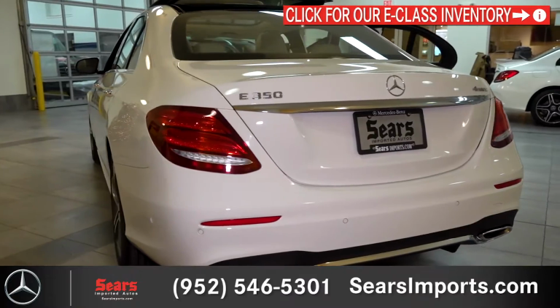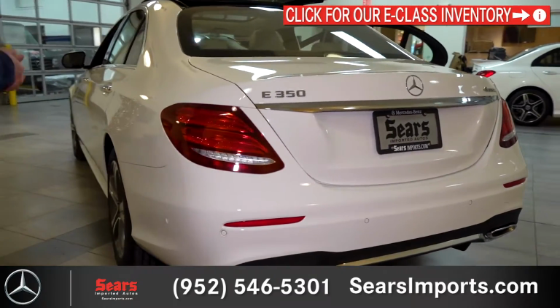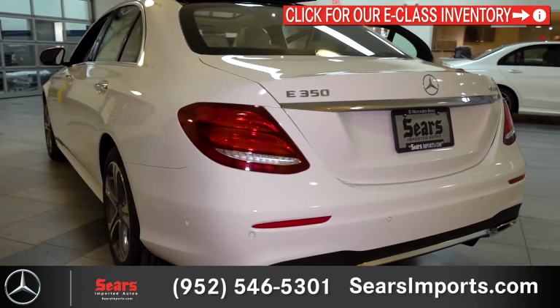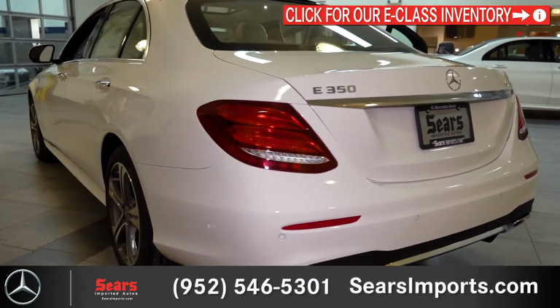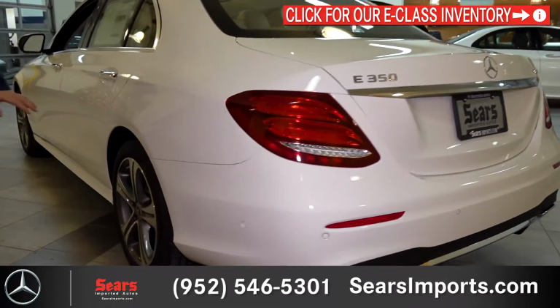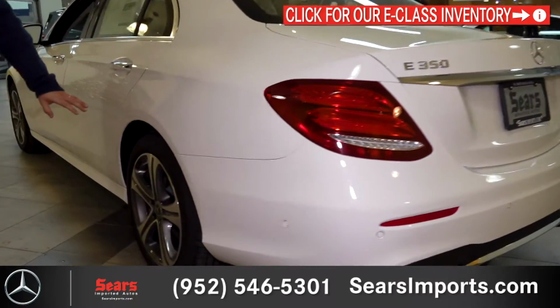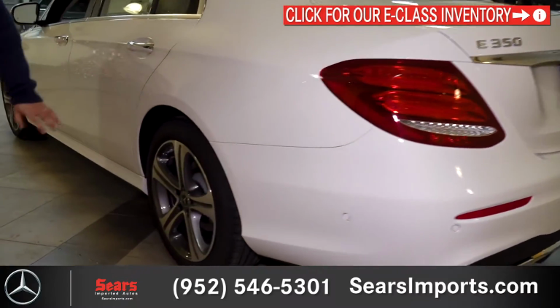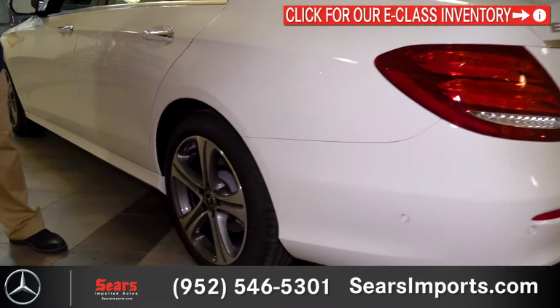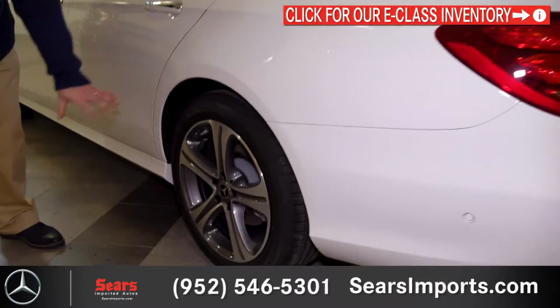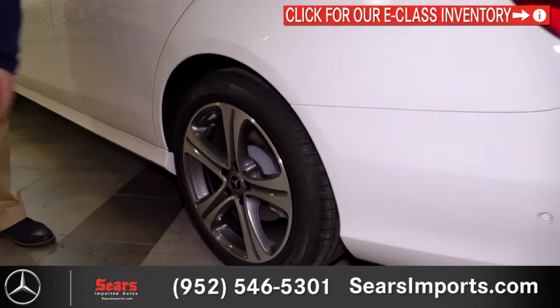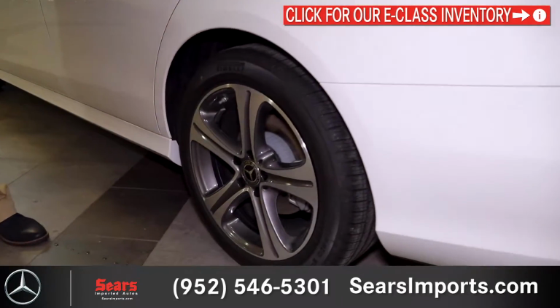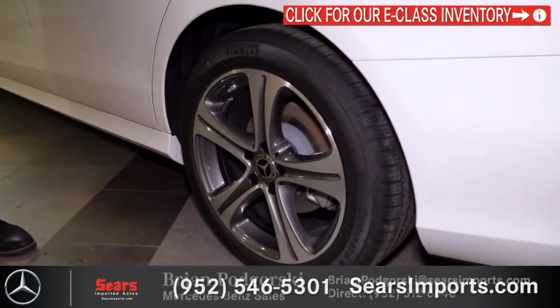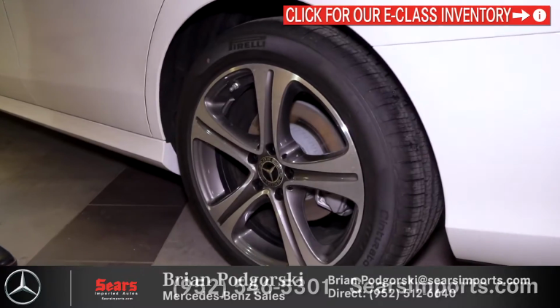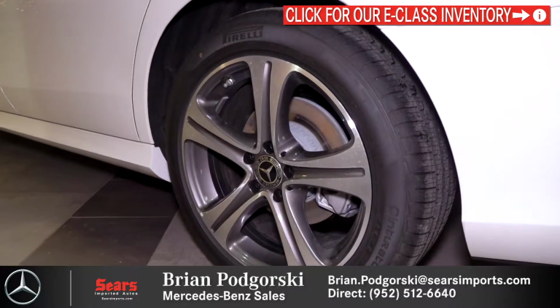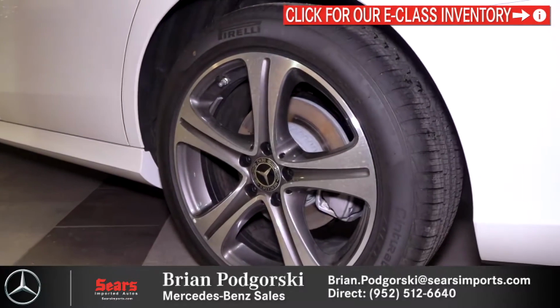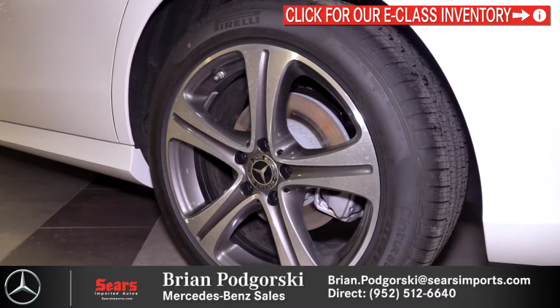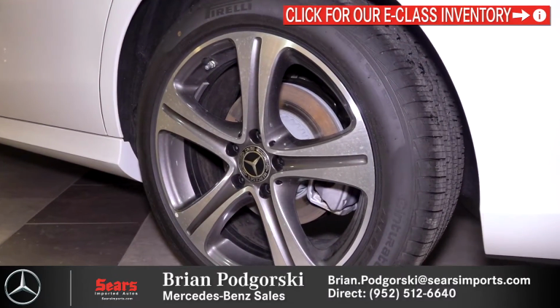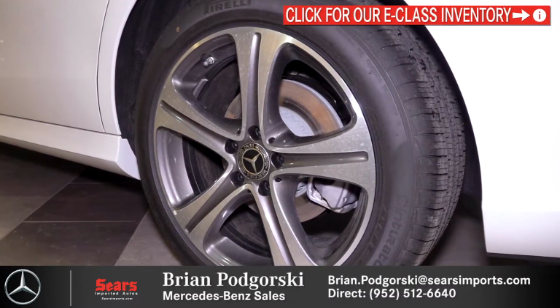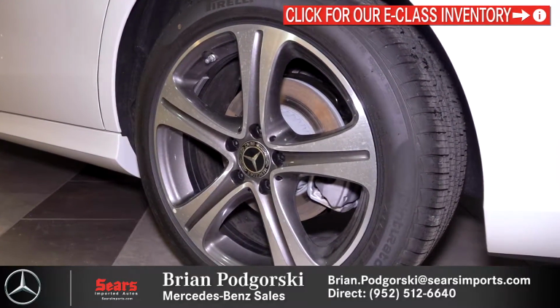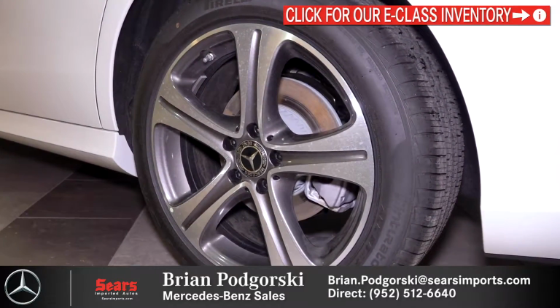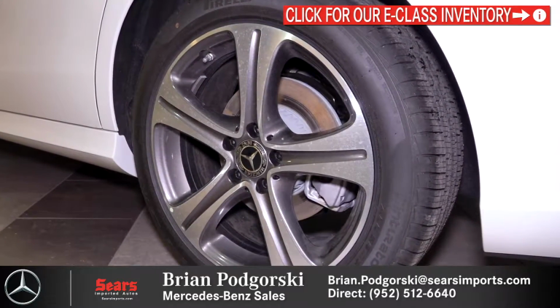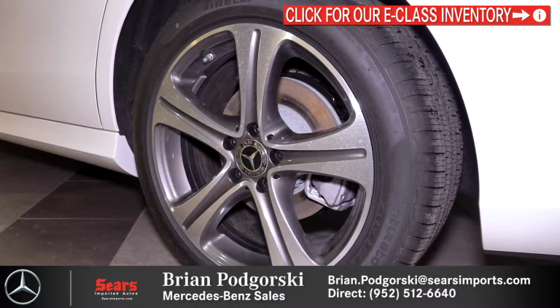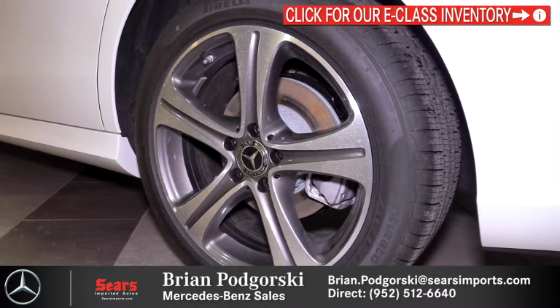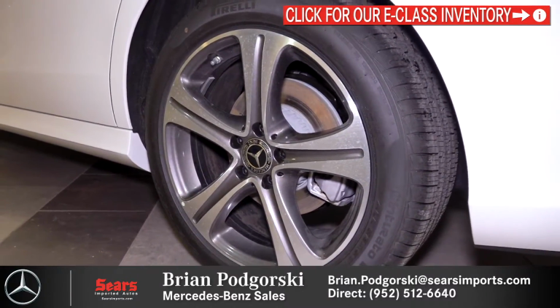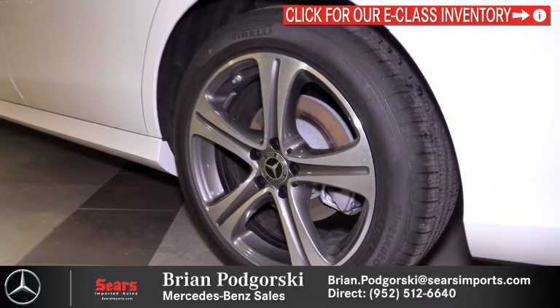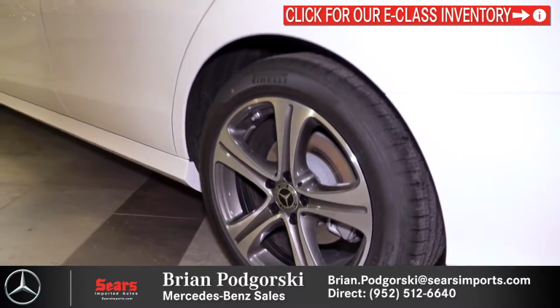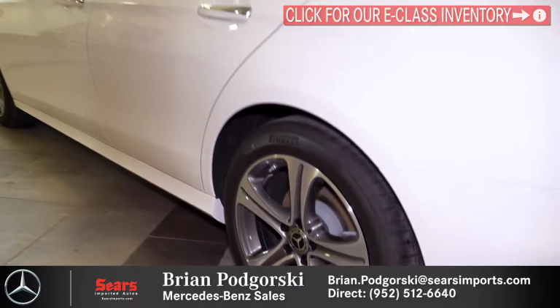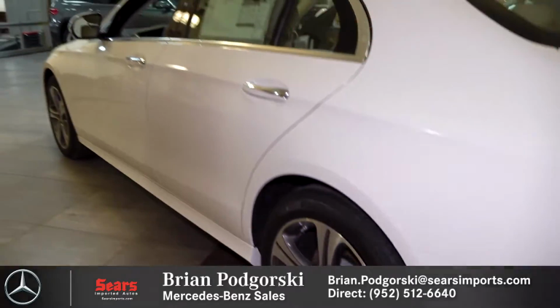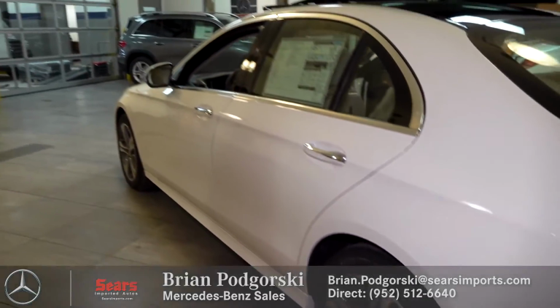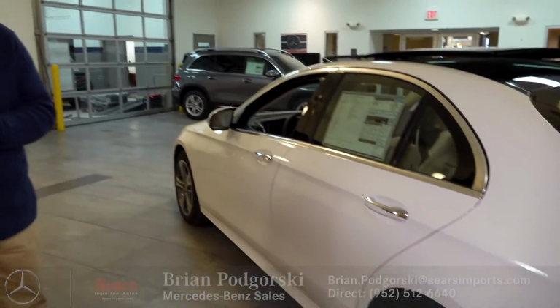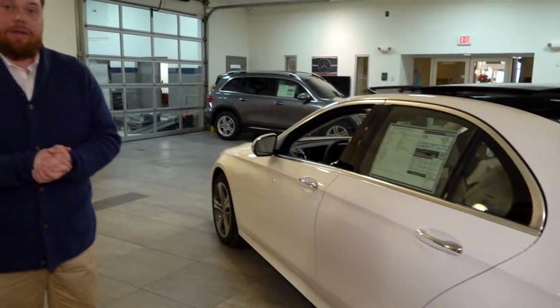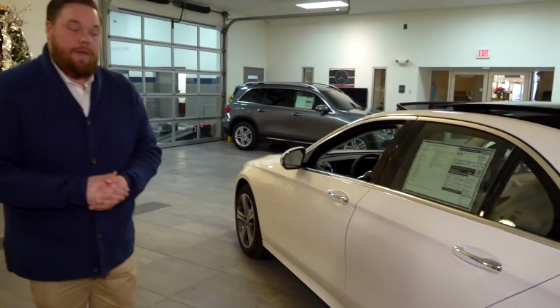Coming around the side we see our beautiful 18-inch wheels. There are other sizes available, especially if you move up from the E350 to the E450 or some of the AMG models, where you can select a larger rim if you are looking for that.